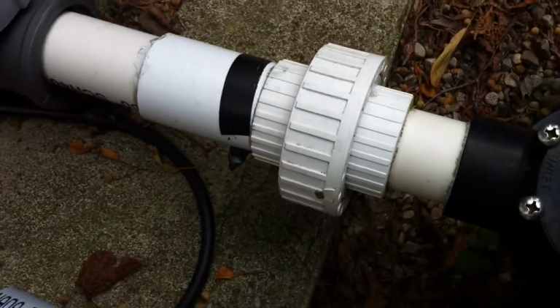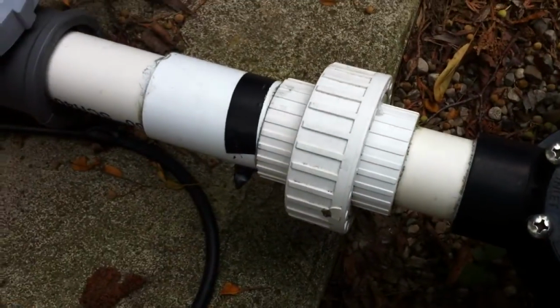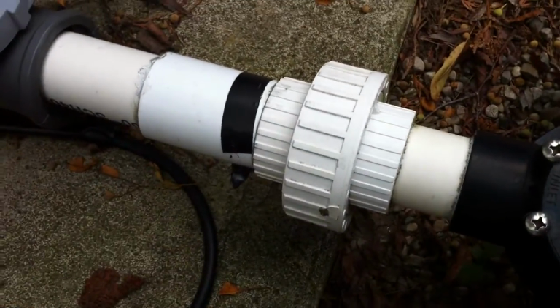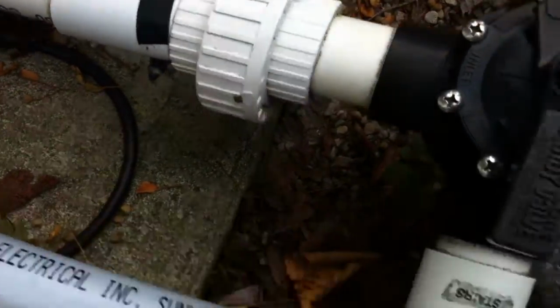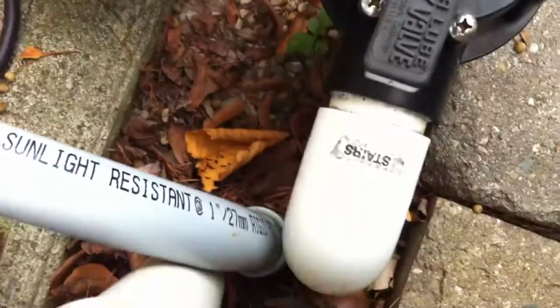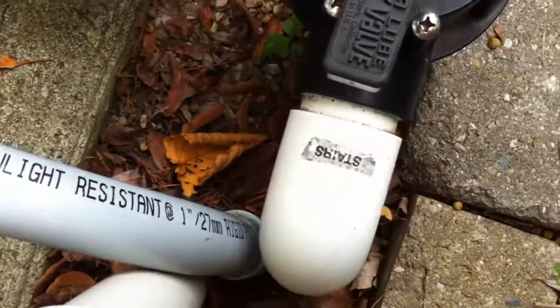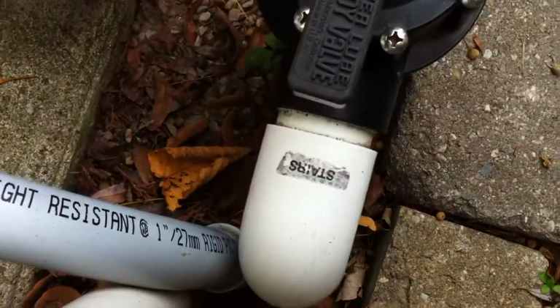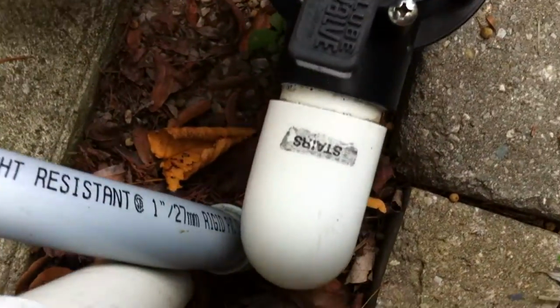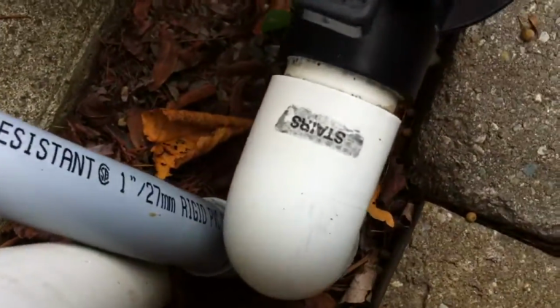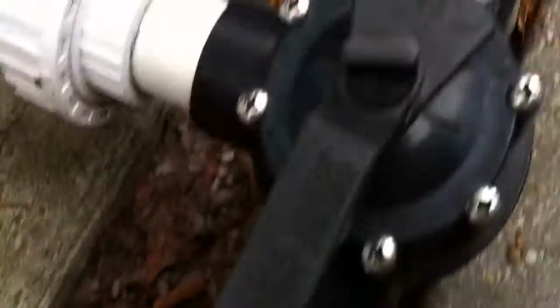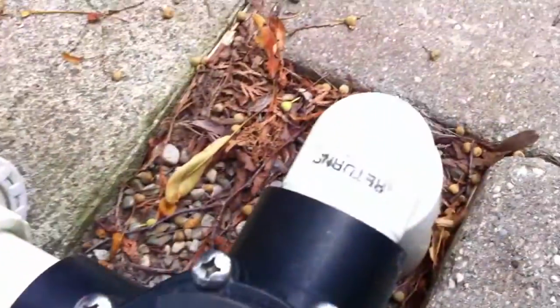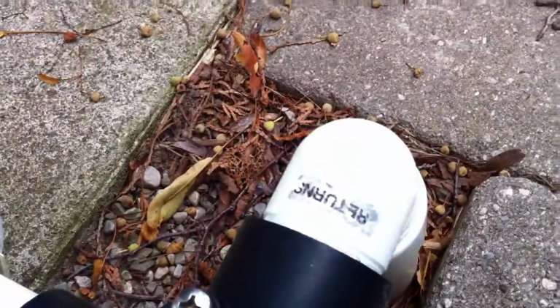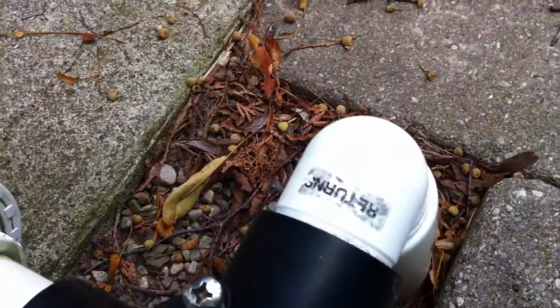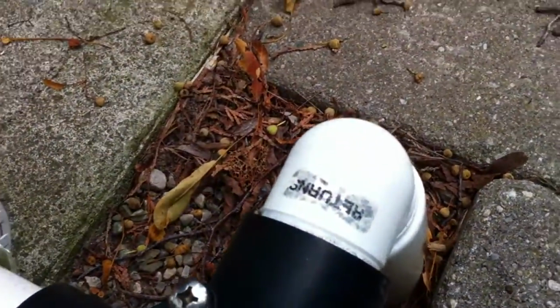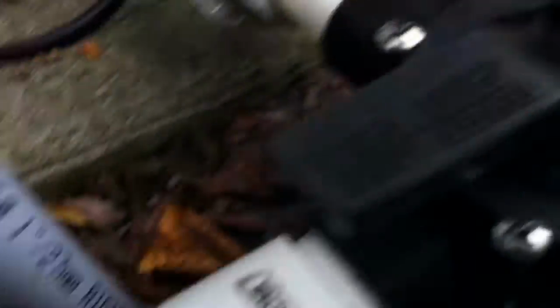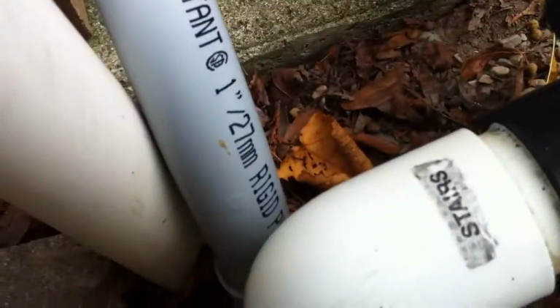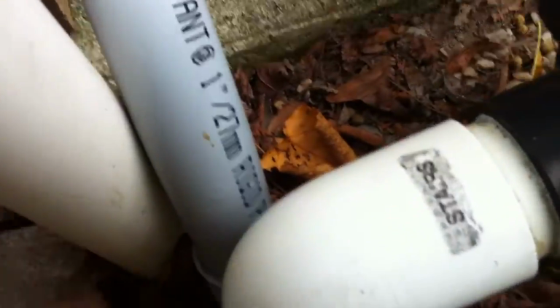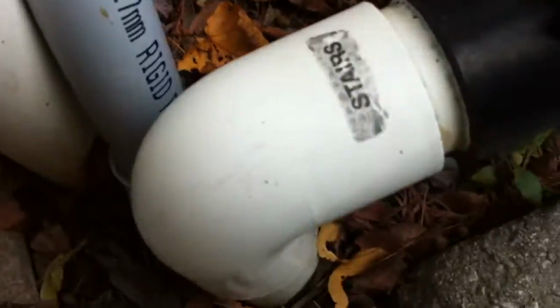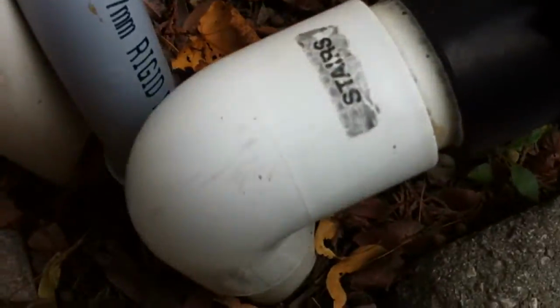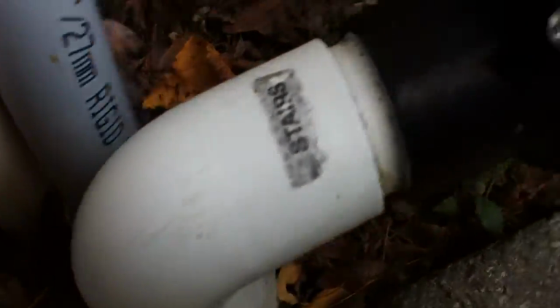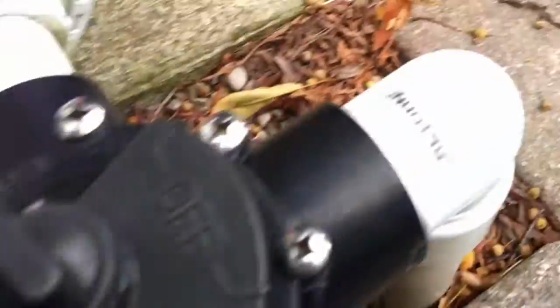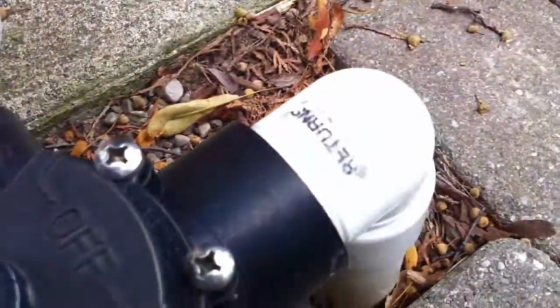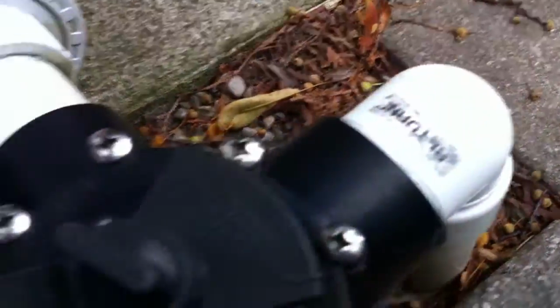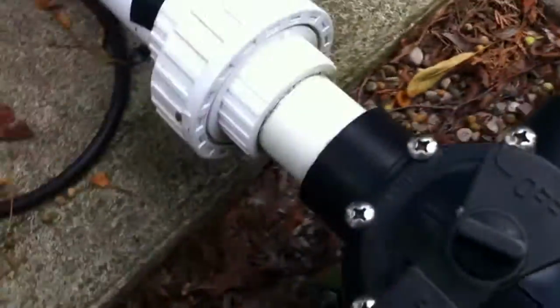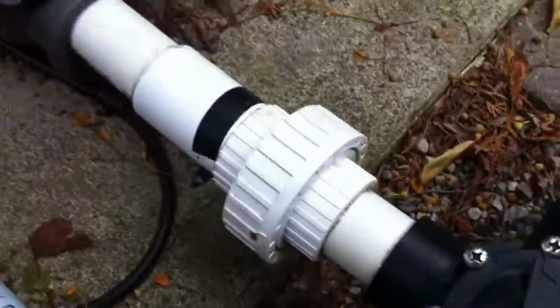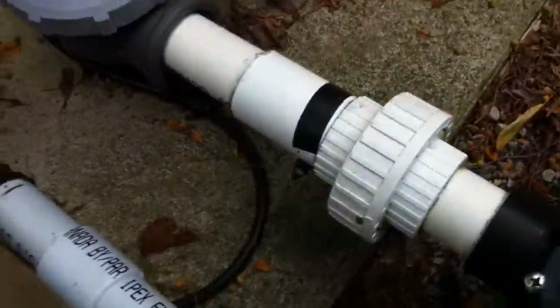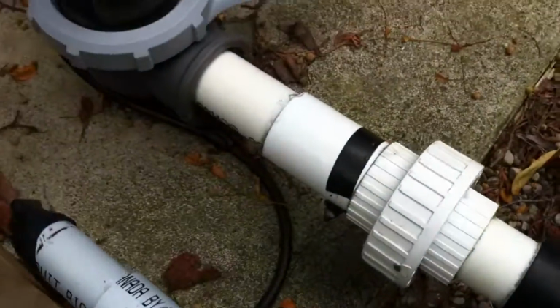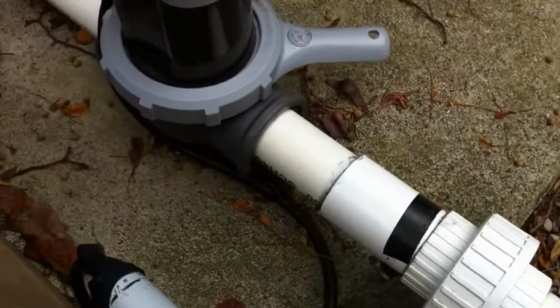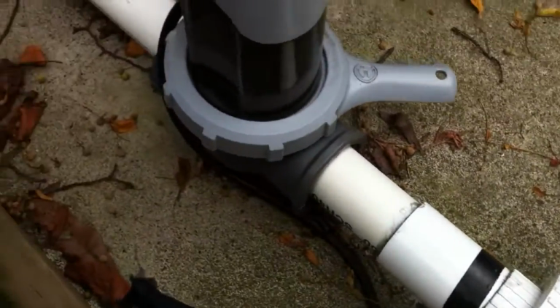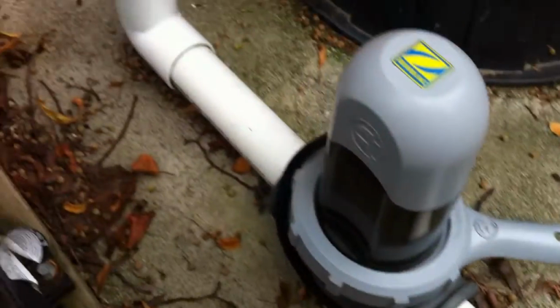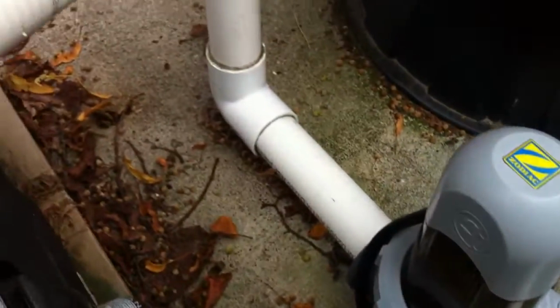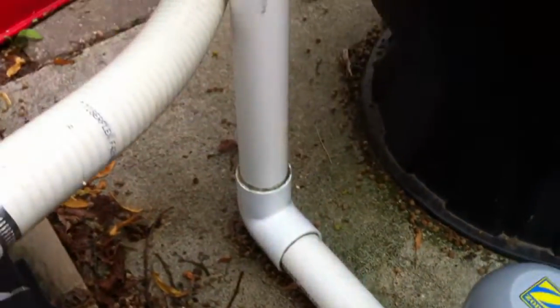Then into a Zodiac saltwater chlorinator, into a union for winterization access, and then the return line — sweep elbow here, street elbow here. They should have put sweeps on both sides. It's okay but it could be better.